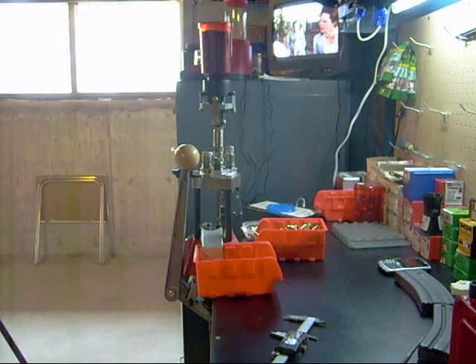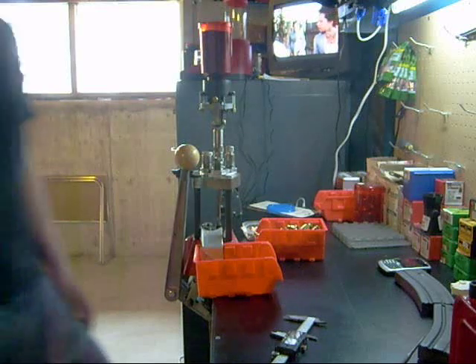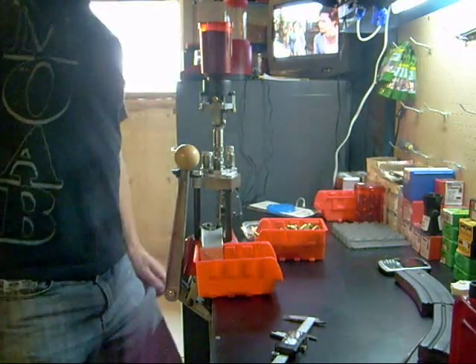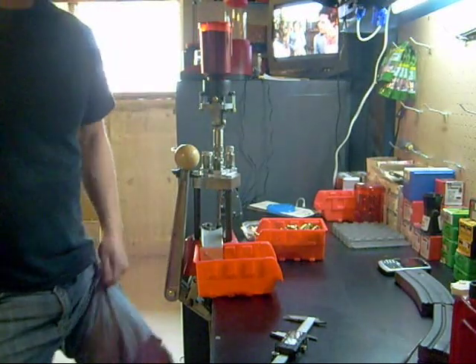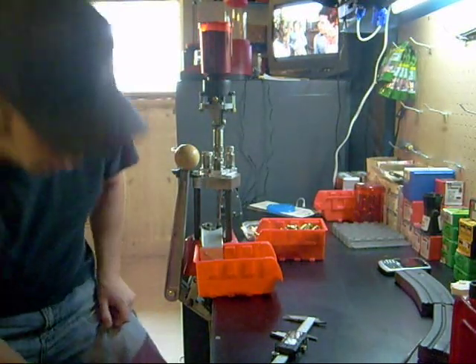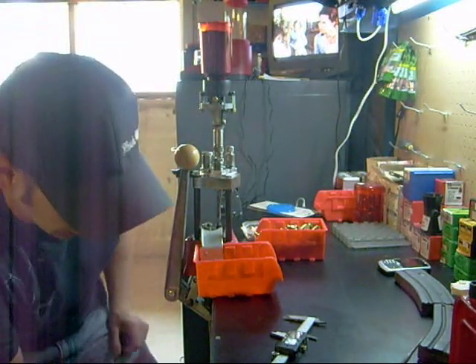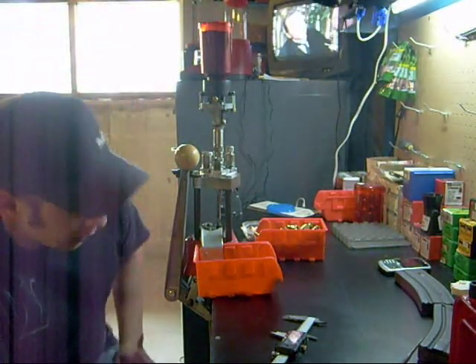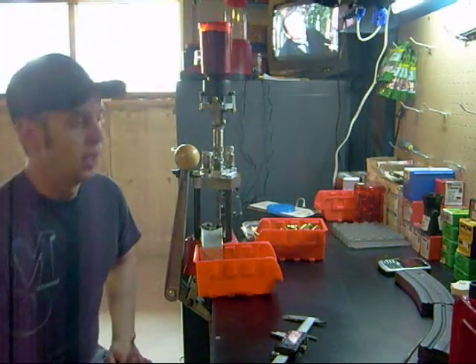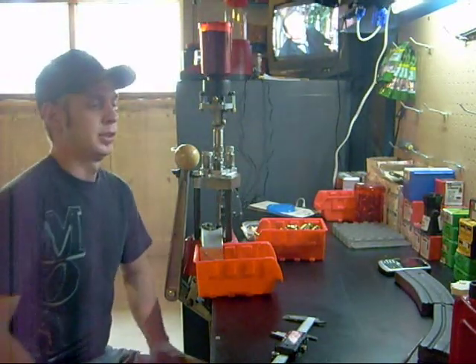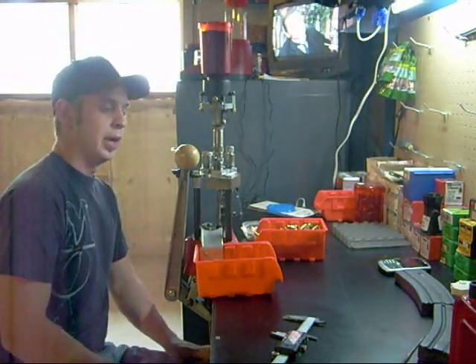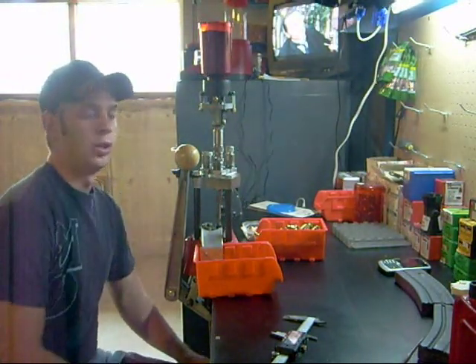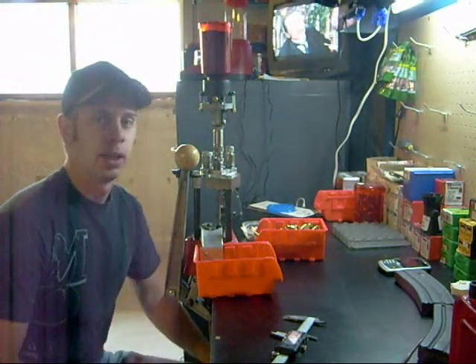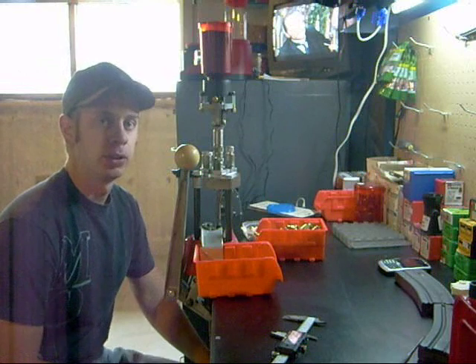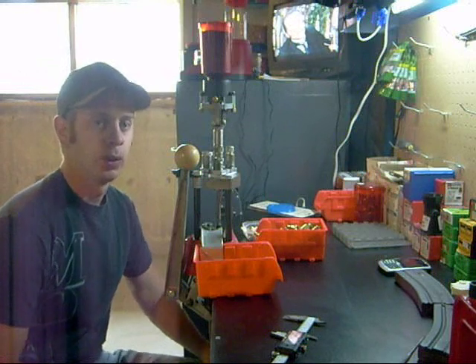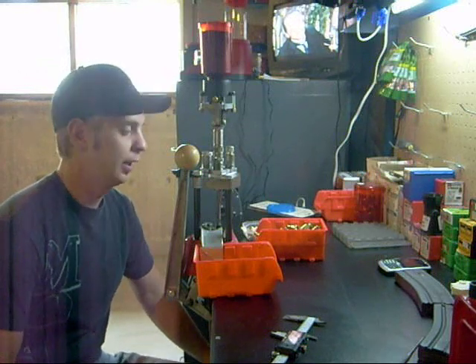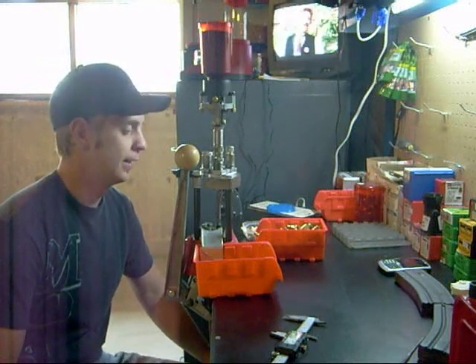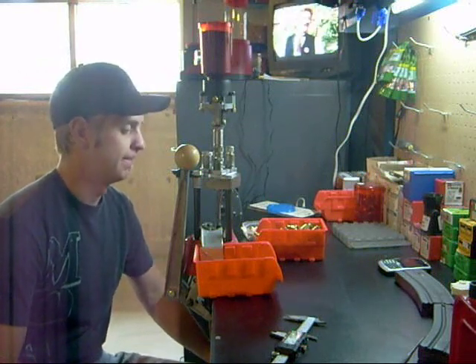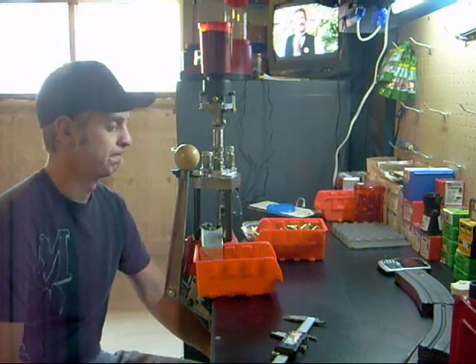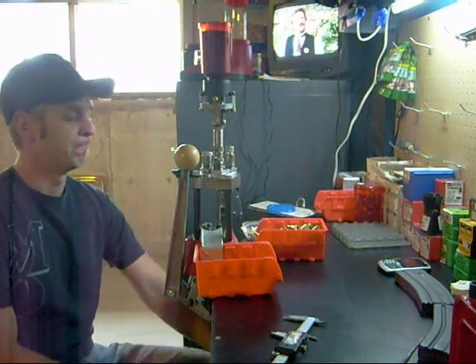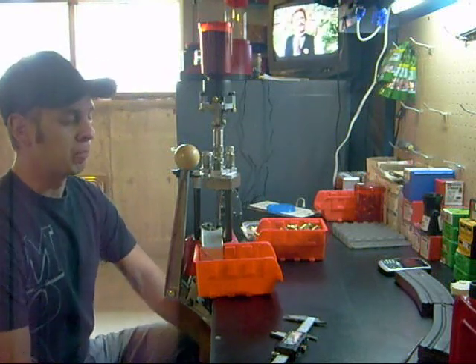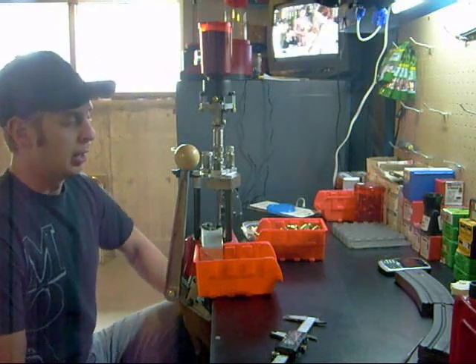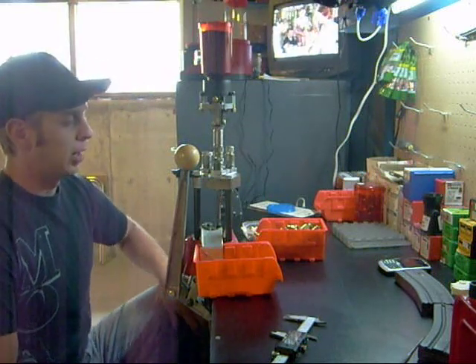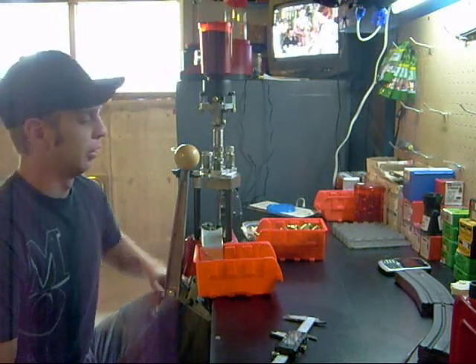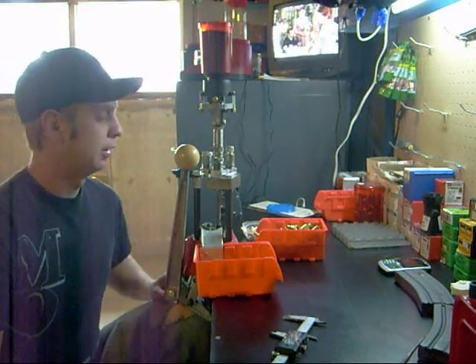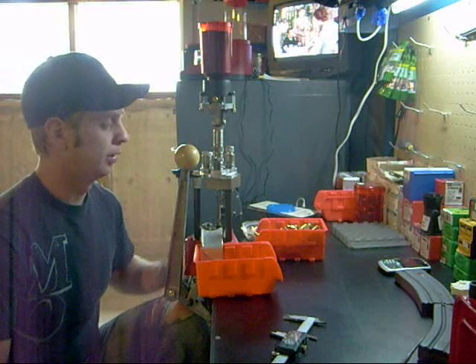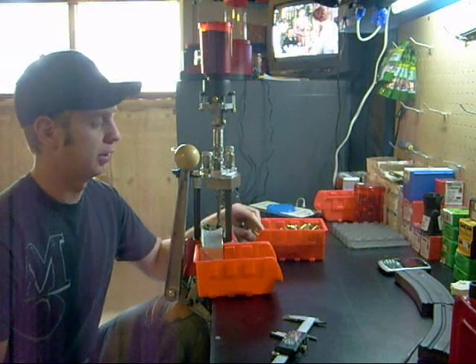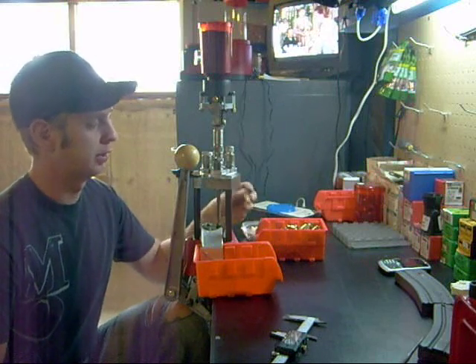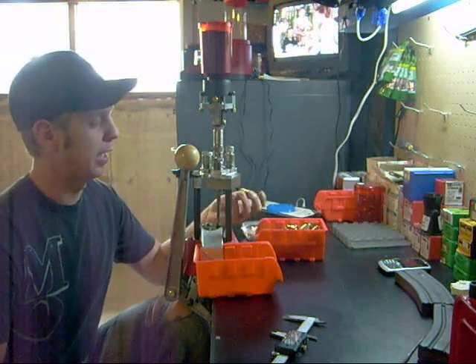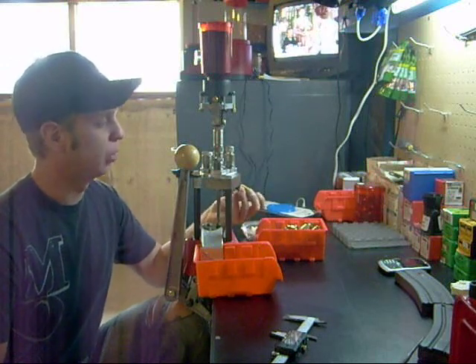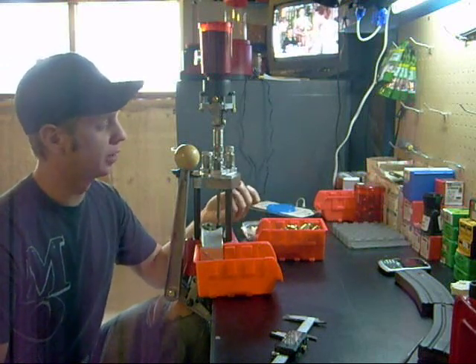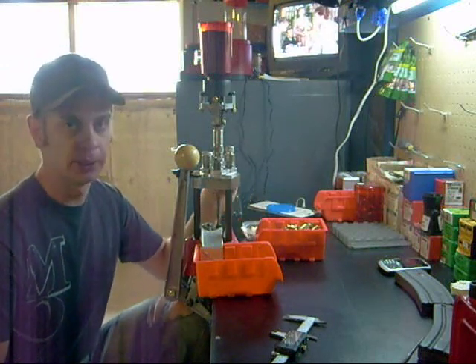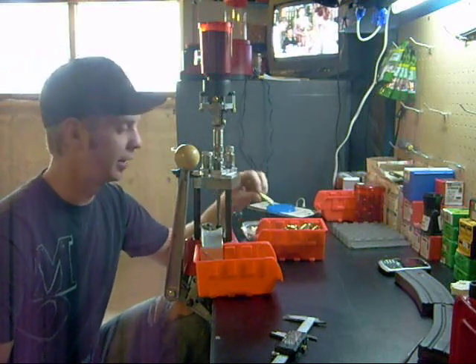What I want to show today is just my reloading setup for 223. What I'm reloading is just factory, mostly Winchester brass.